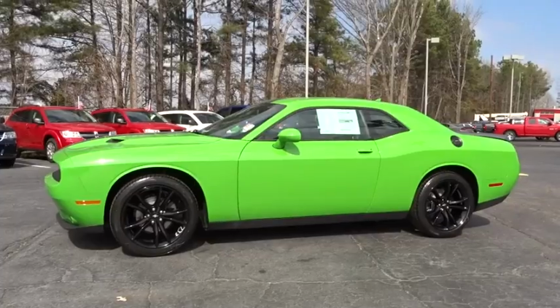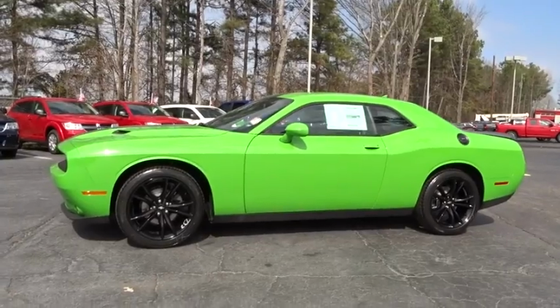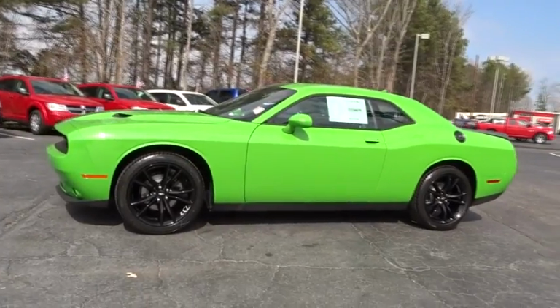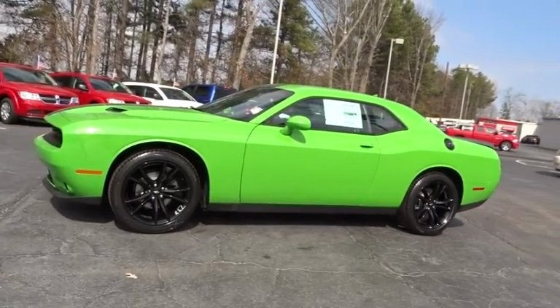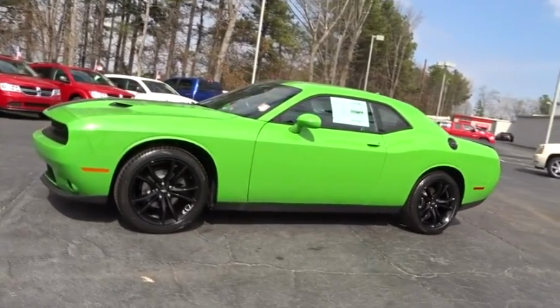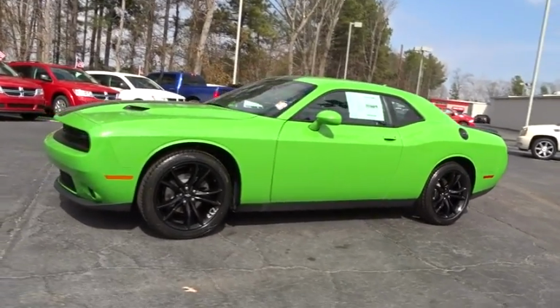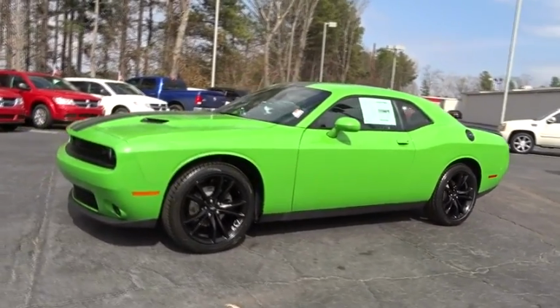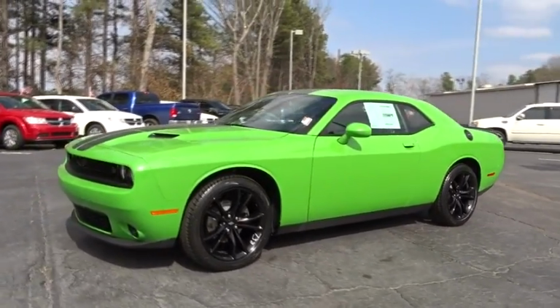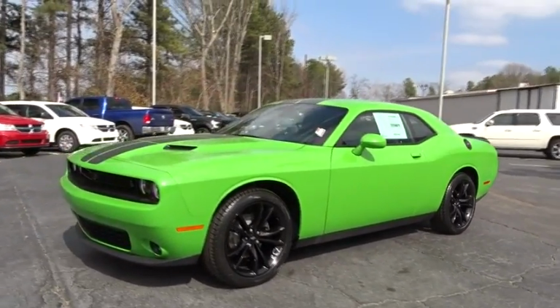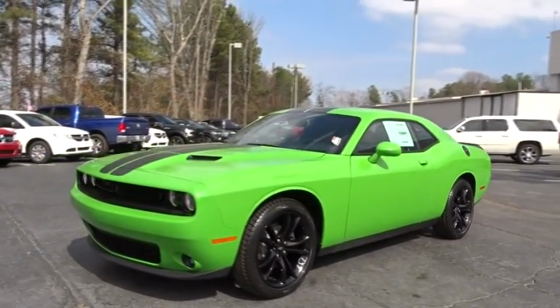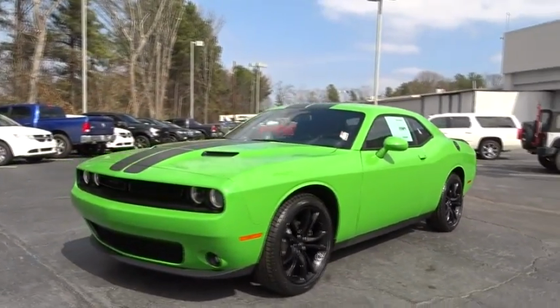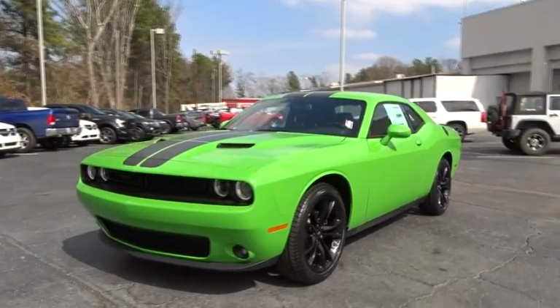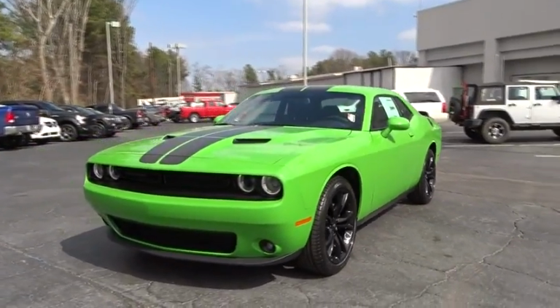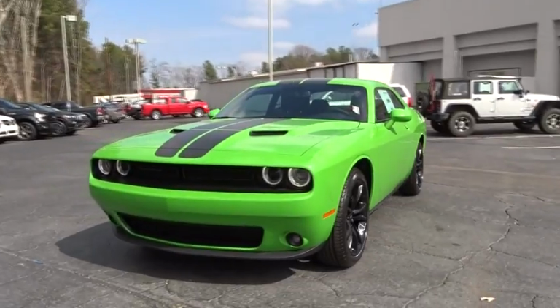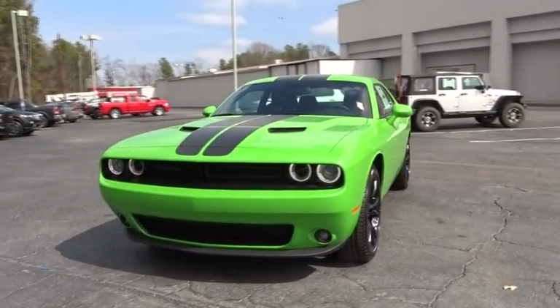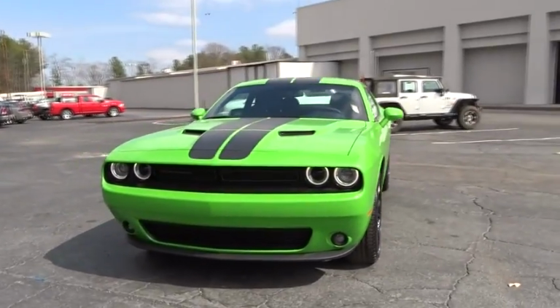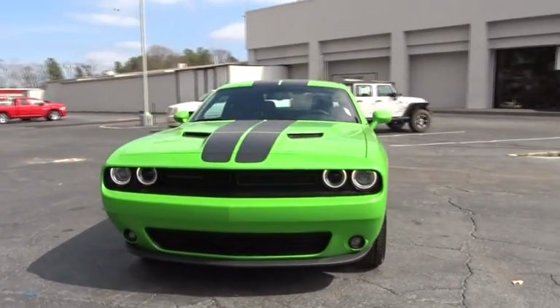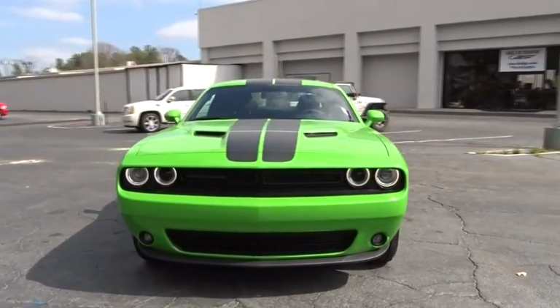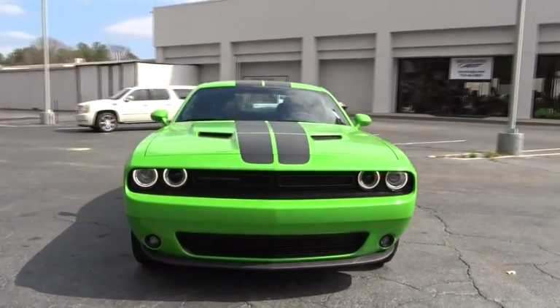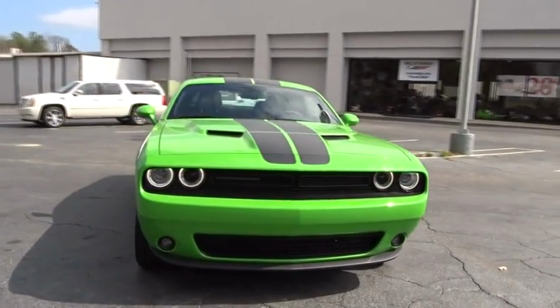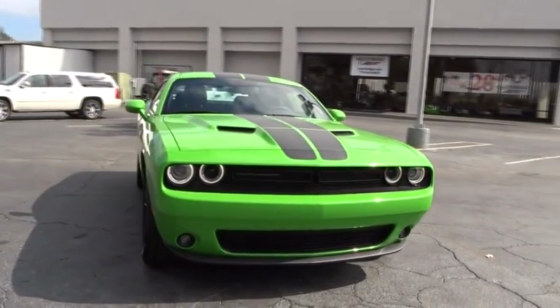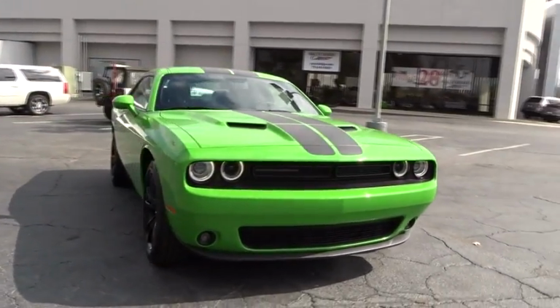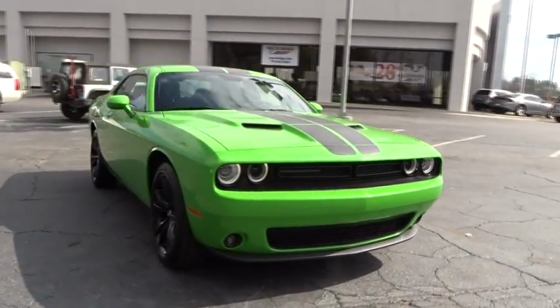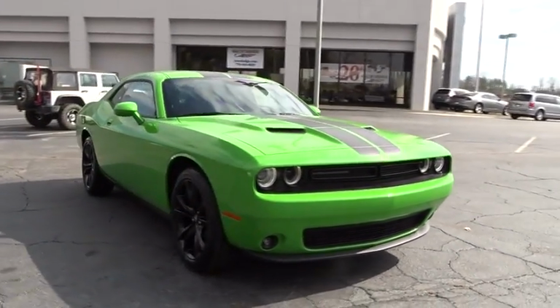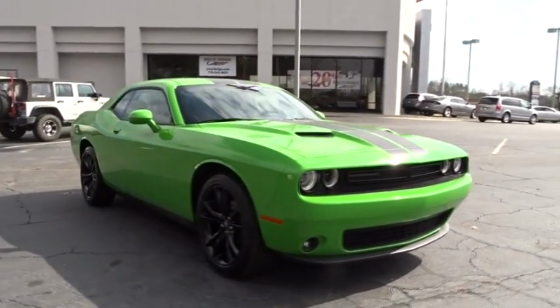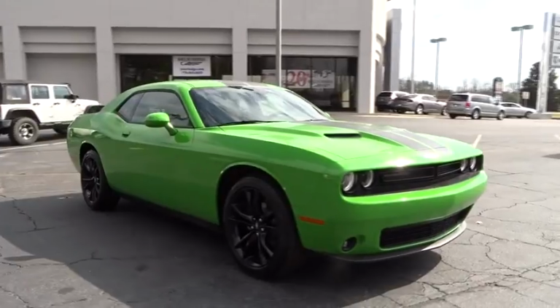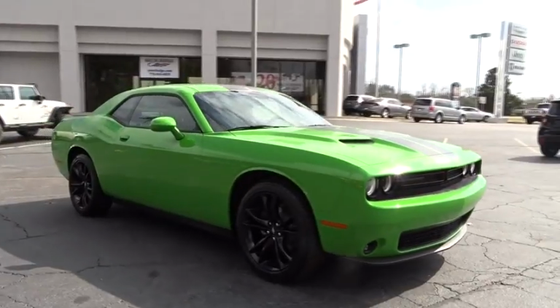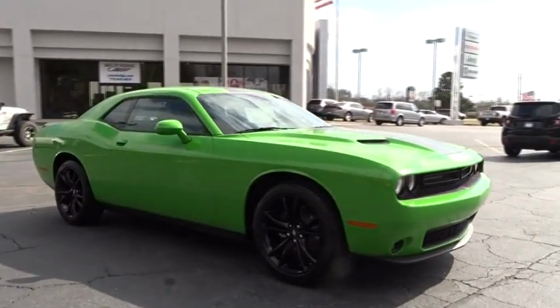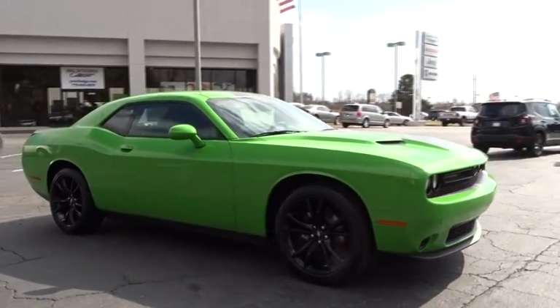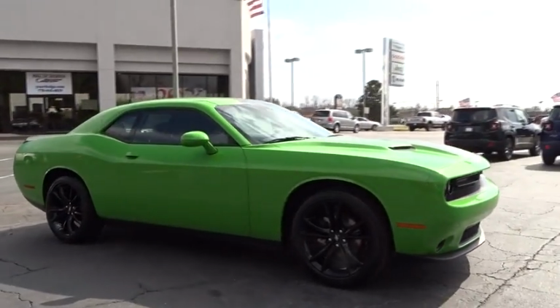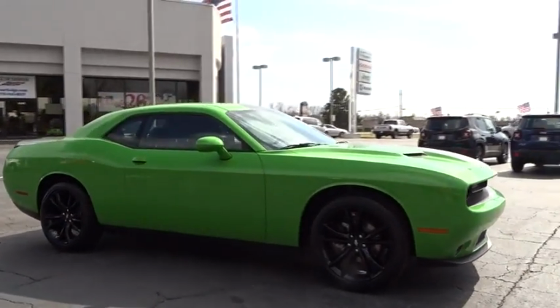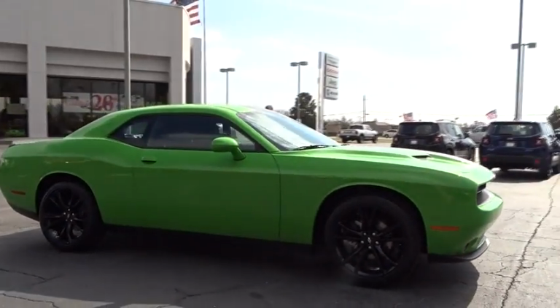The 2017 Dodge Challenger. Rated most appealing mid-sized sport car by J.D. Power & Associates, the Dodge Challenger delivers on style and performance. It's powerful, practical, and efficient.